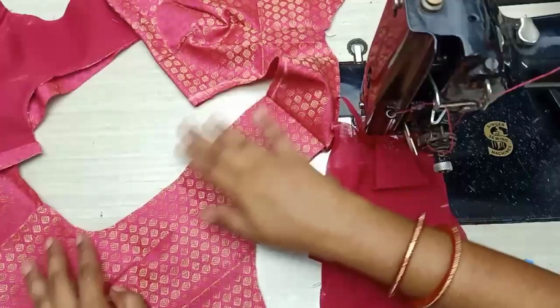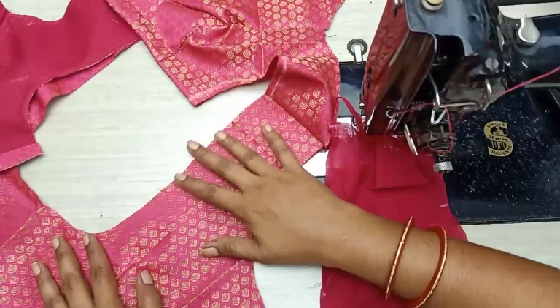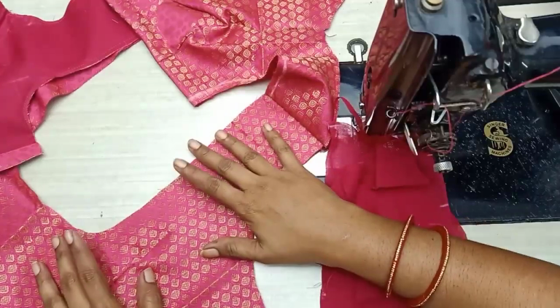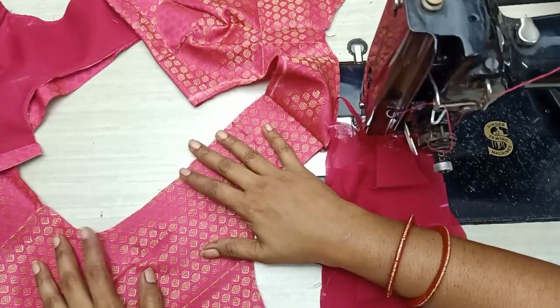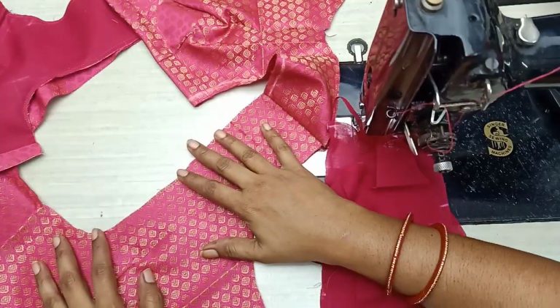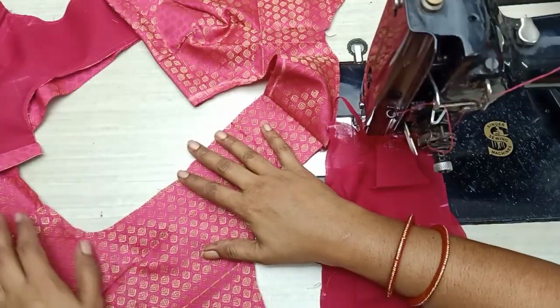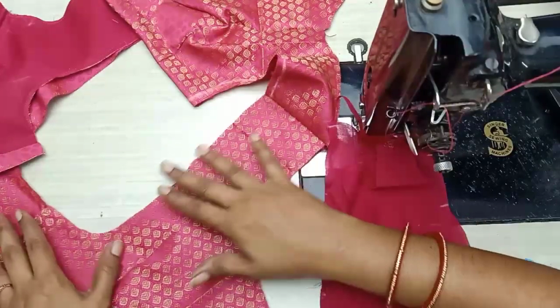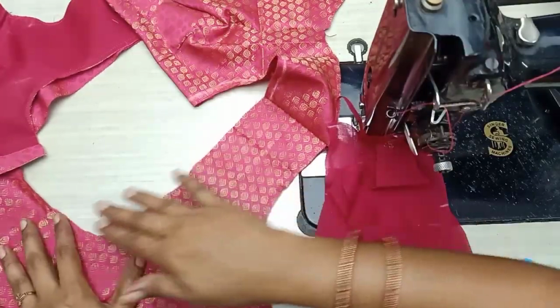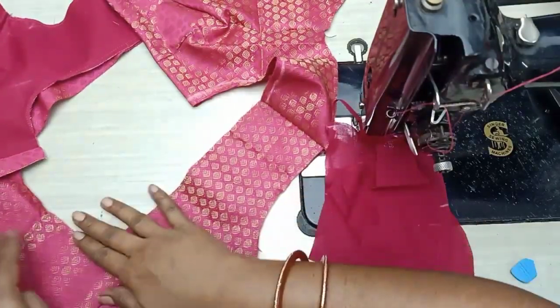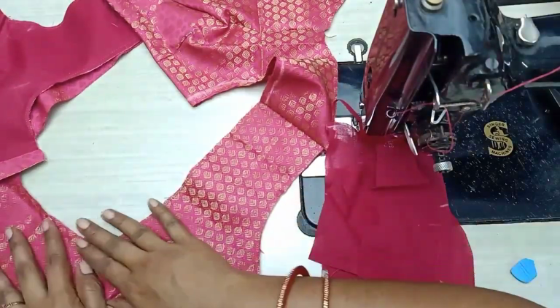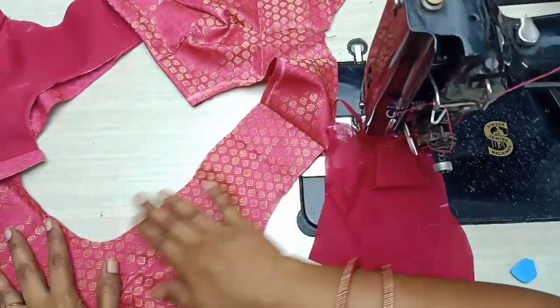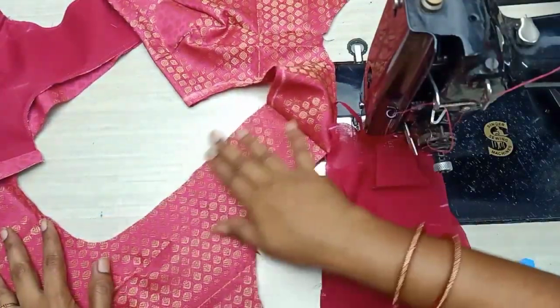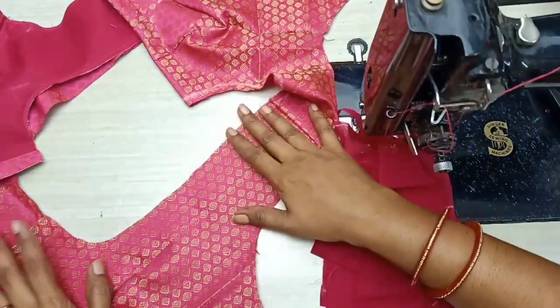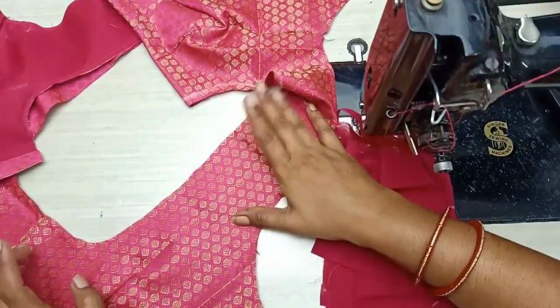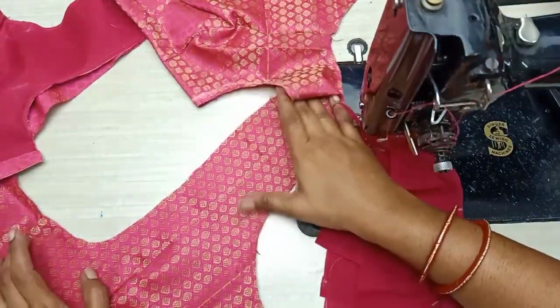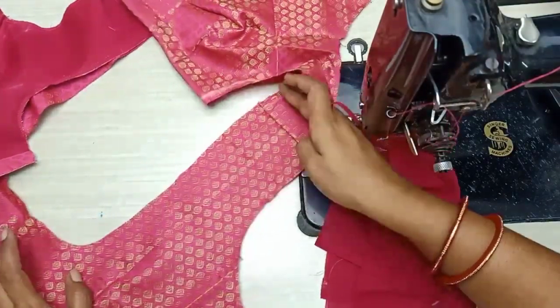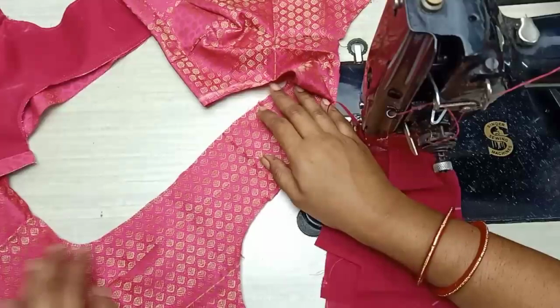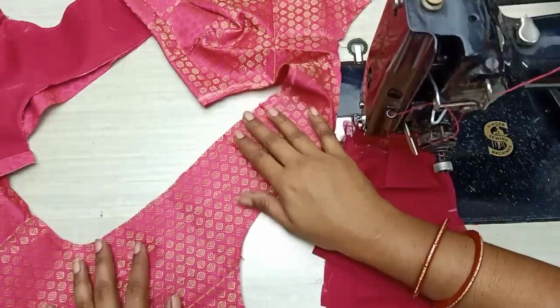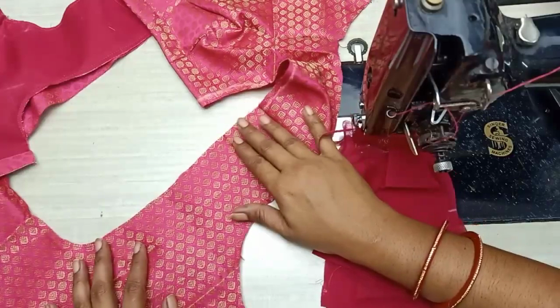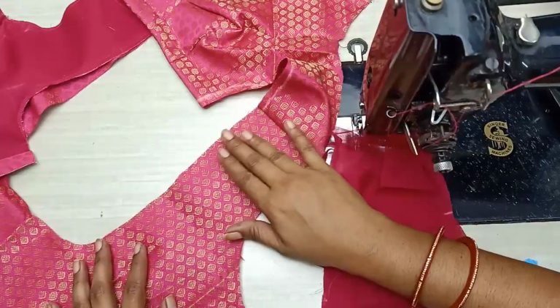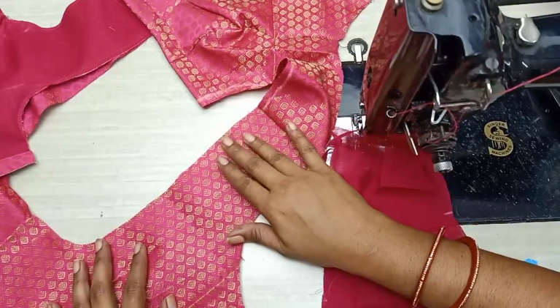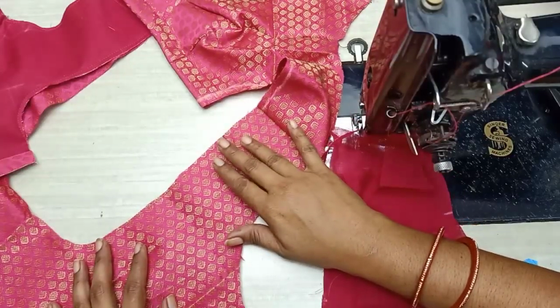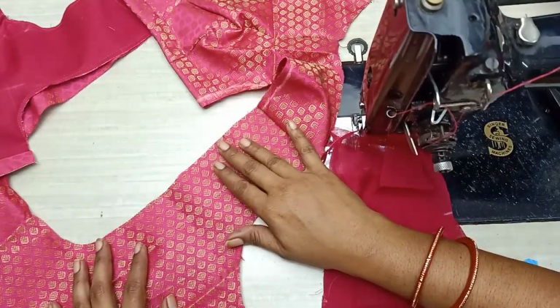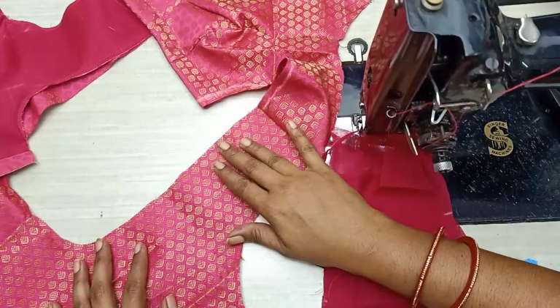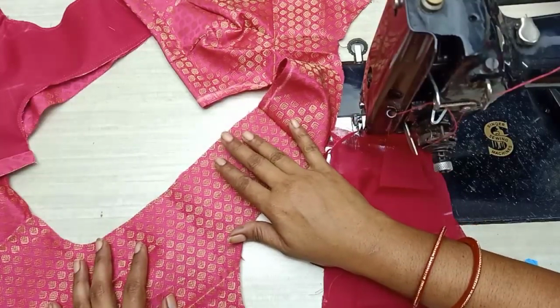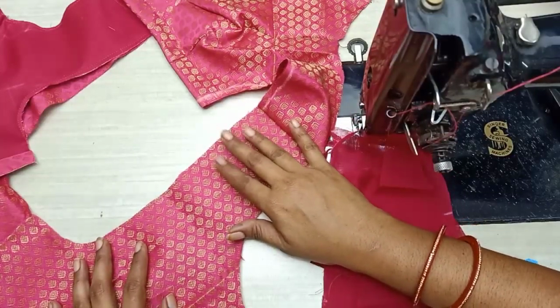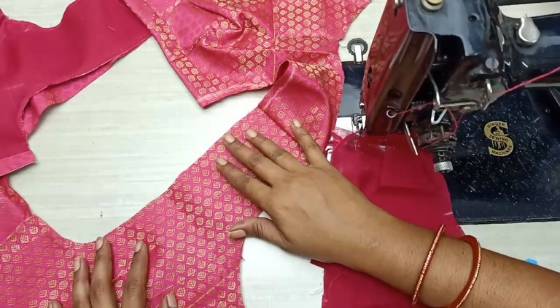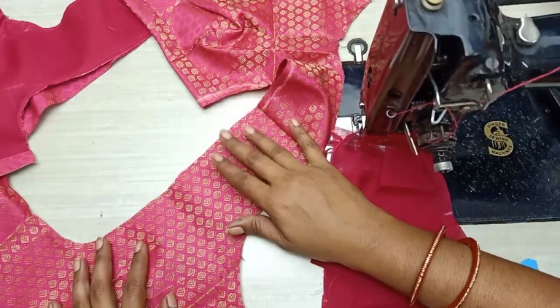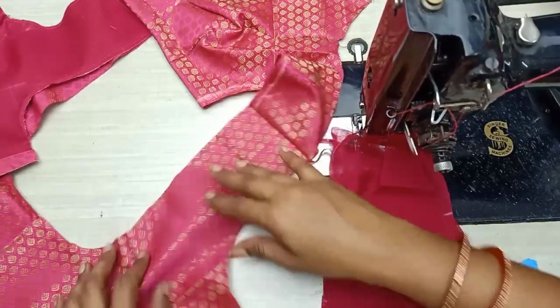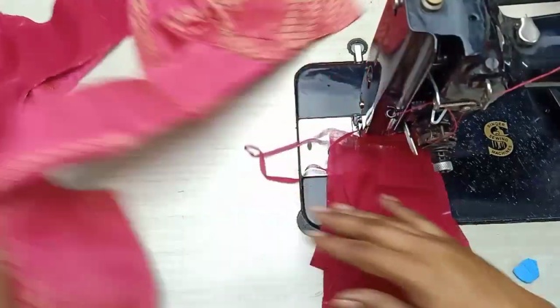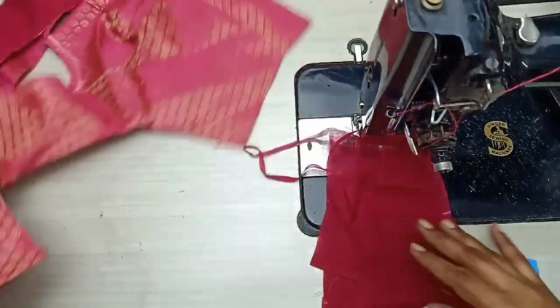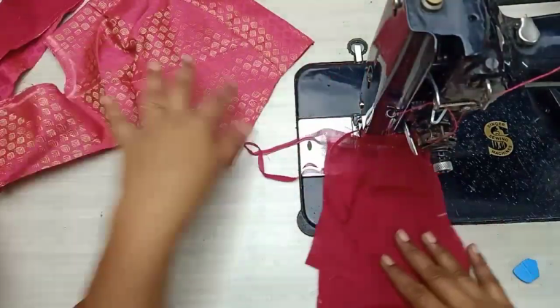Hi friends, everyone. Today I will learn how to use a hemming belt to make a perfect hemming belt. I will use a hemming belt to make a perfect hemming belt and make a chest.